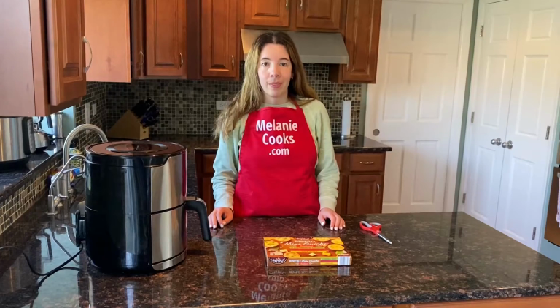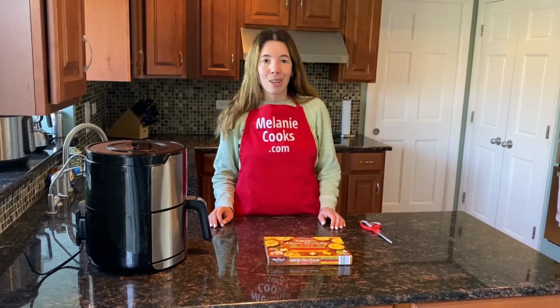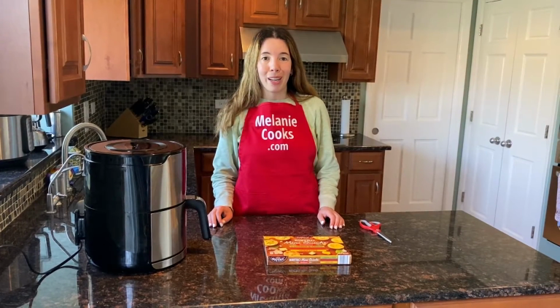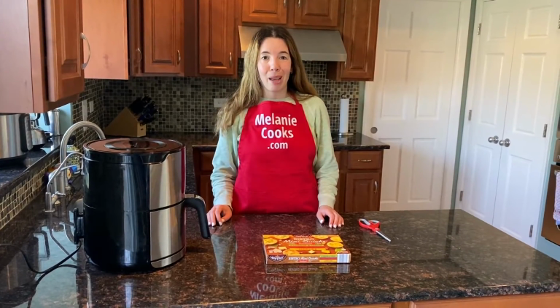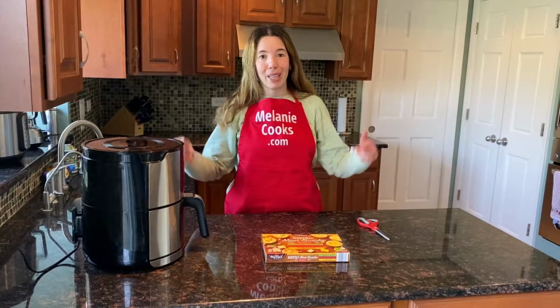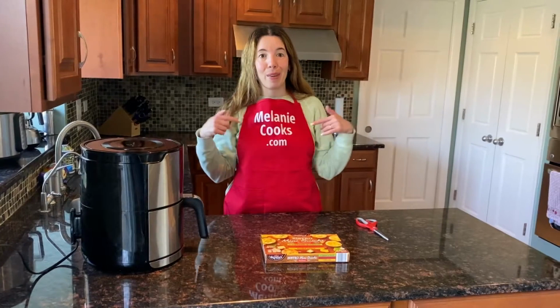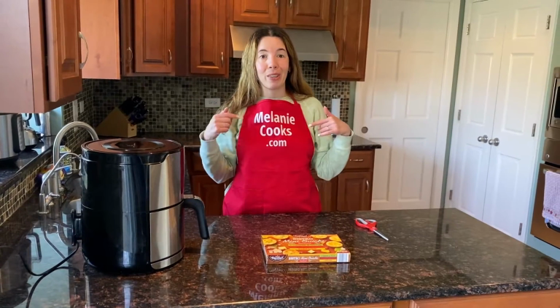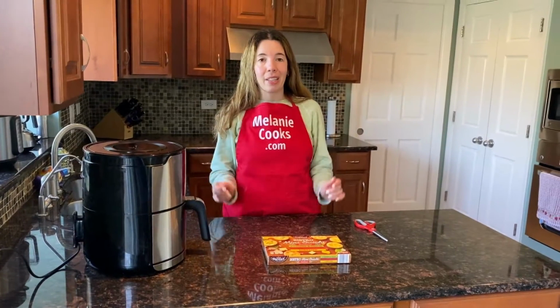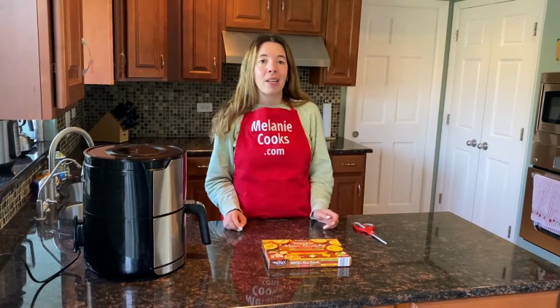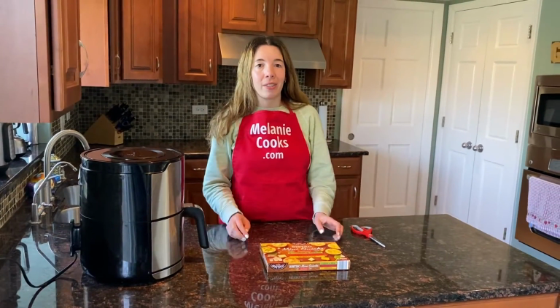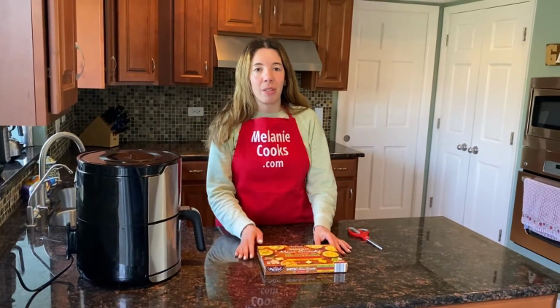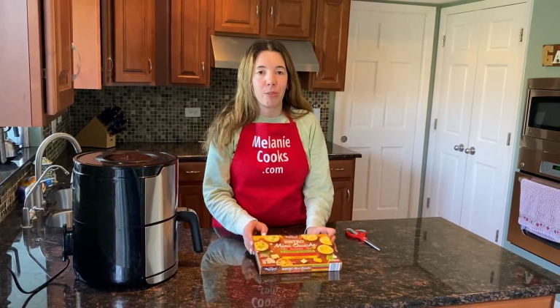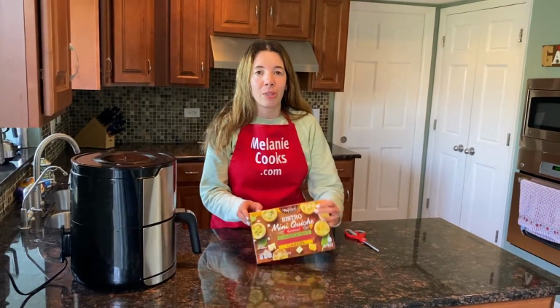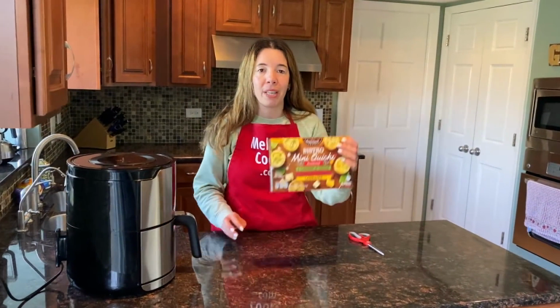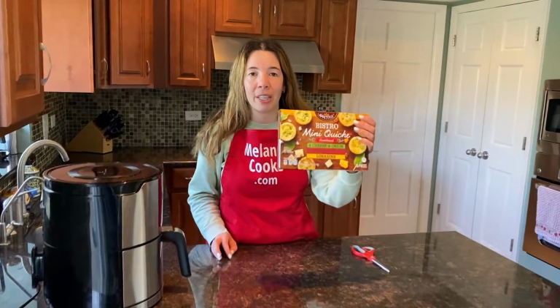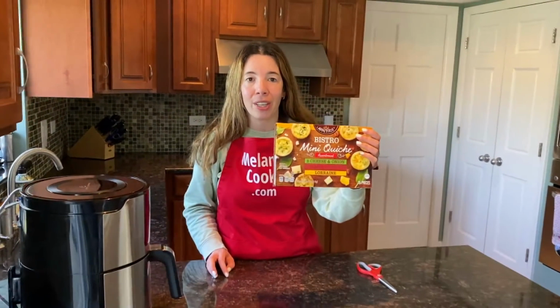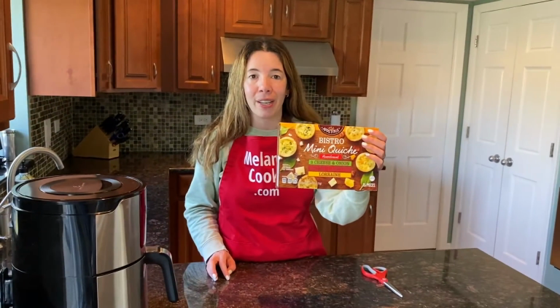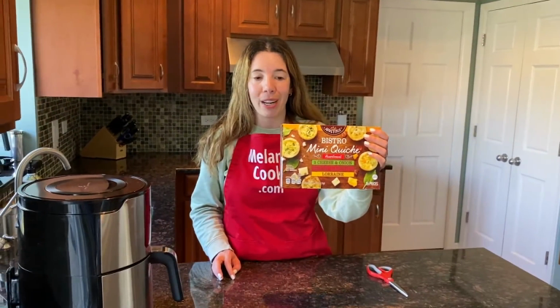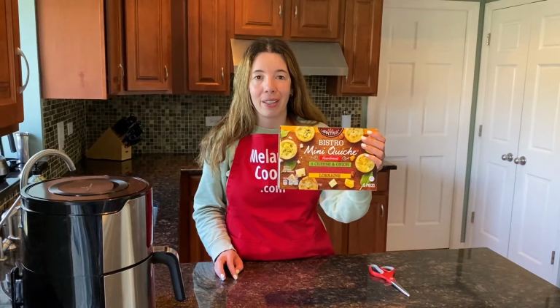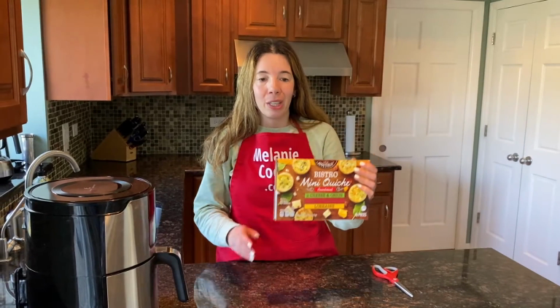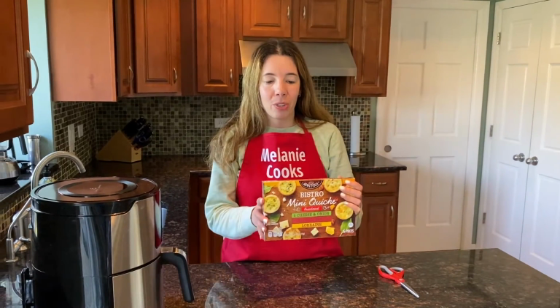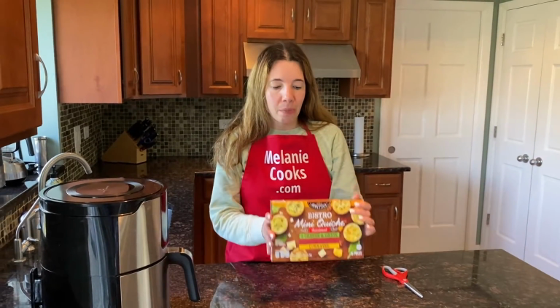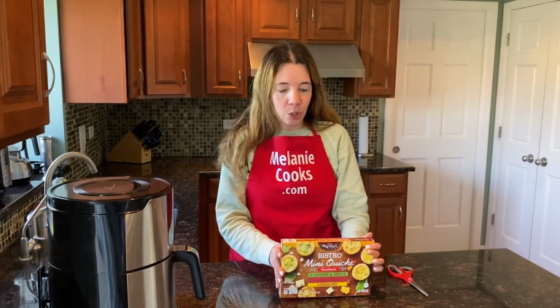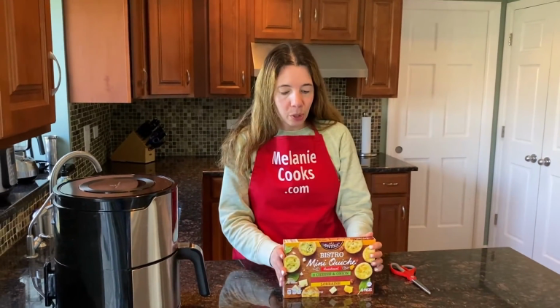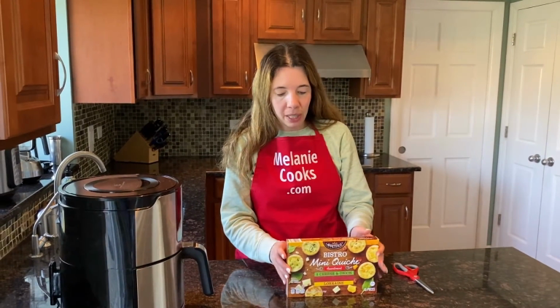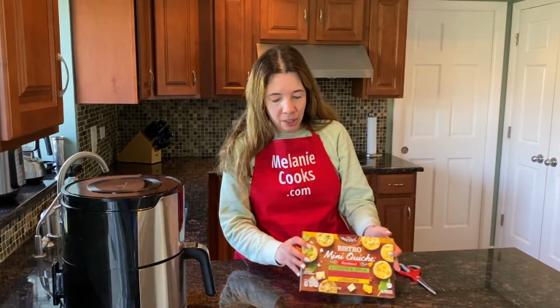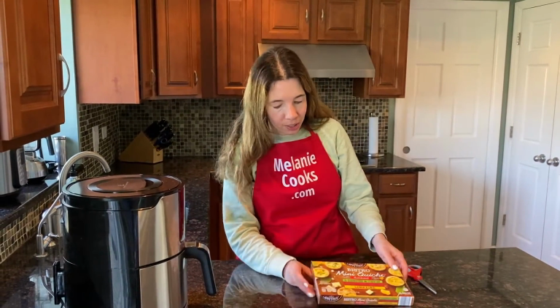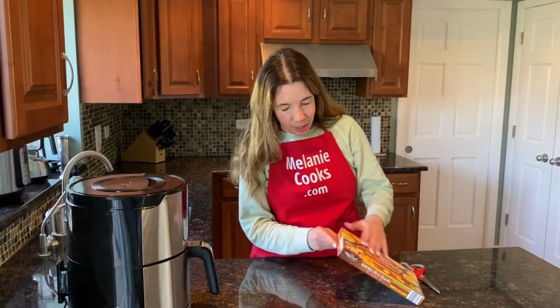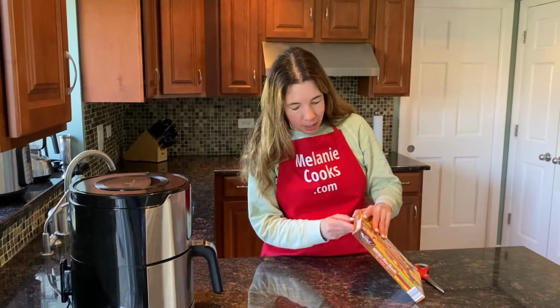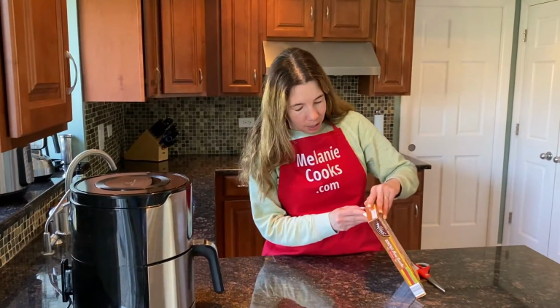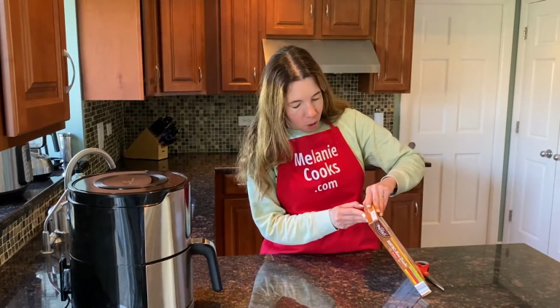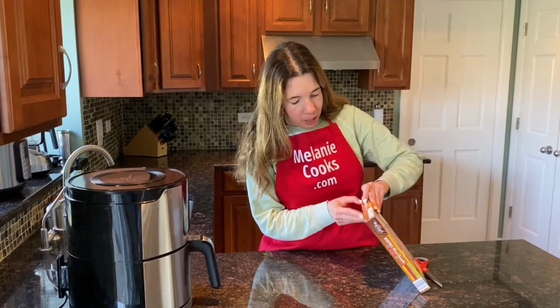Hello friends, I'm Melanie from MelanieCooks.com and today I'll be cooking frozen mini quiche in the air fryer. We just need a package of frozen mini quiche and I'll open it.